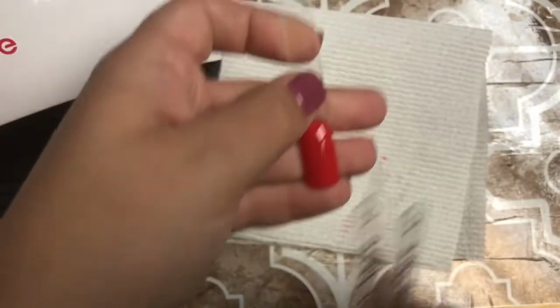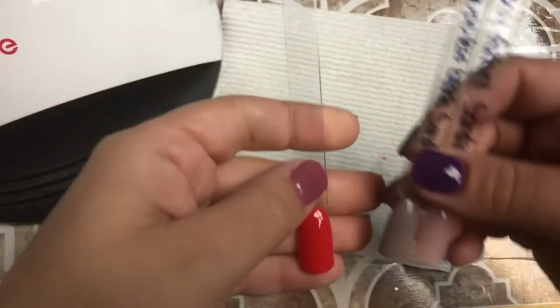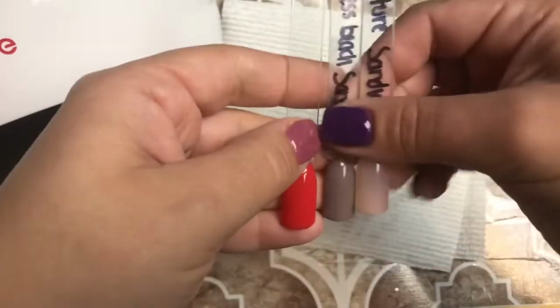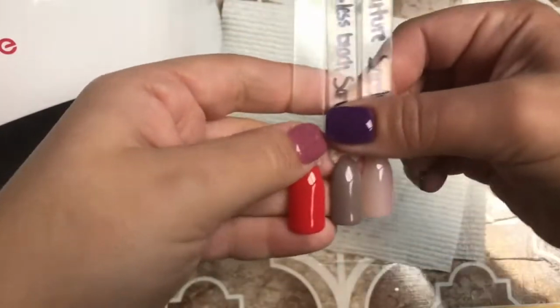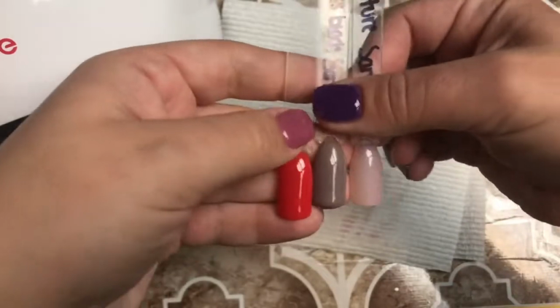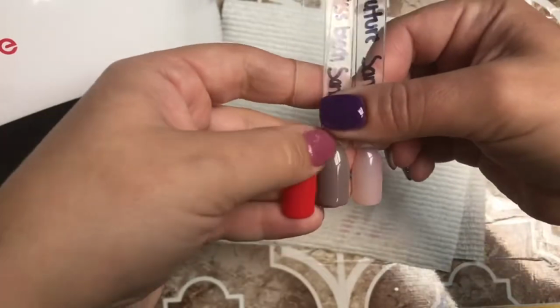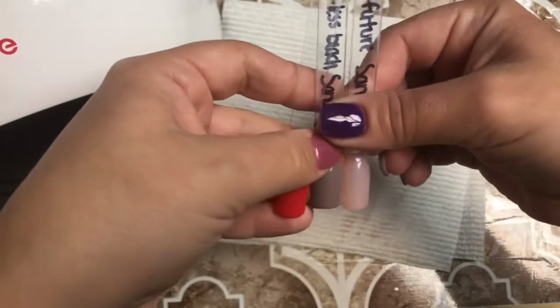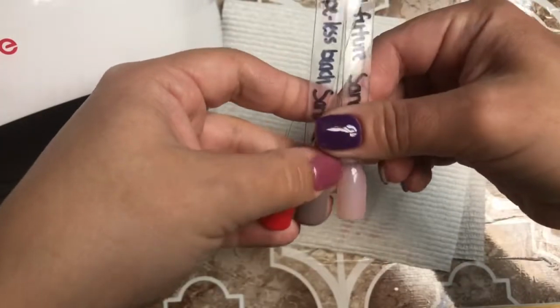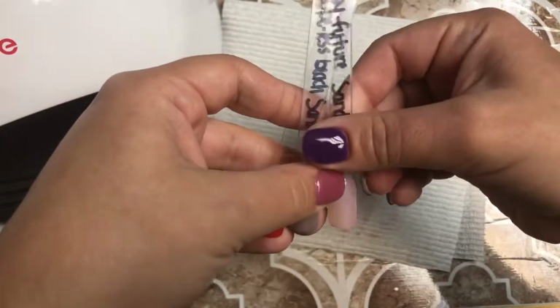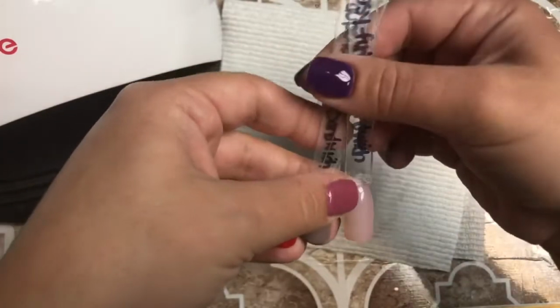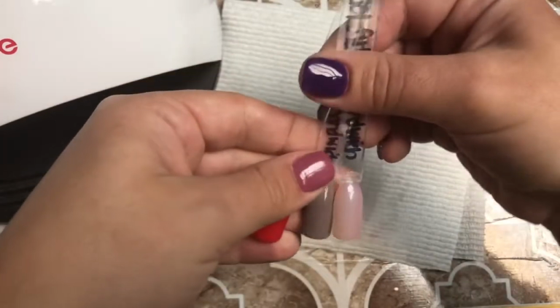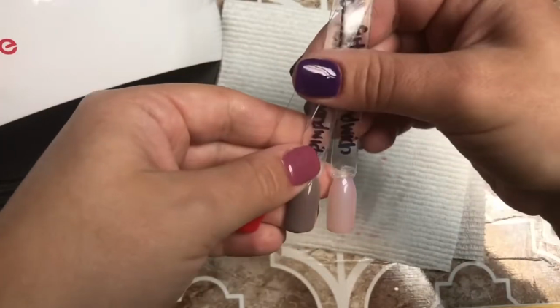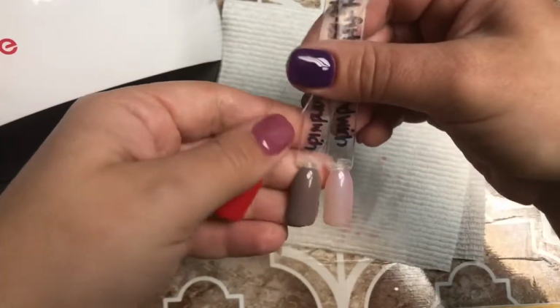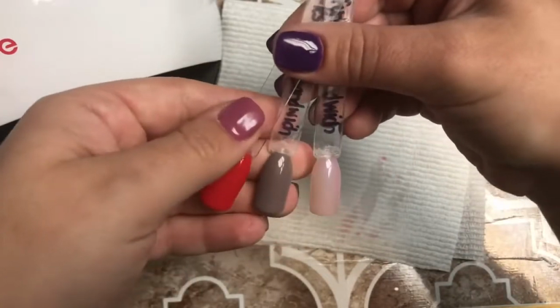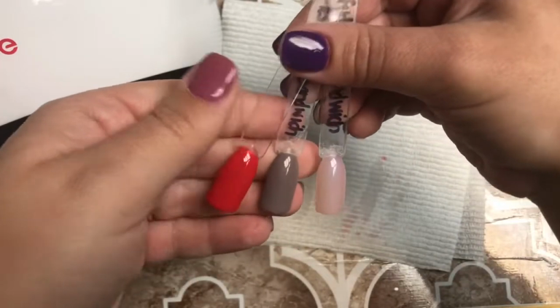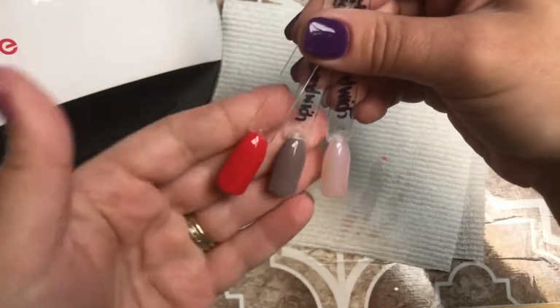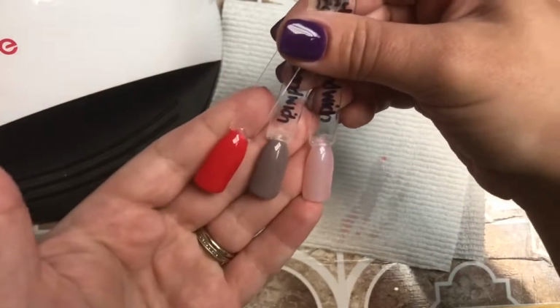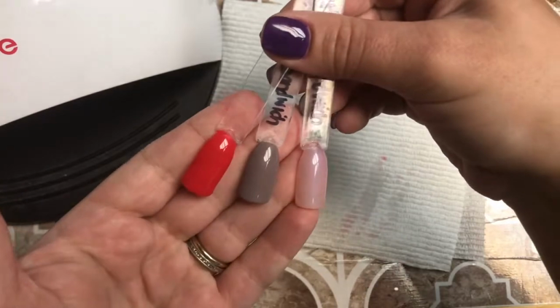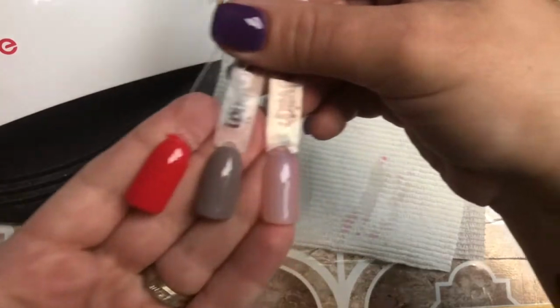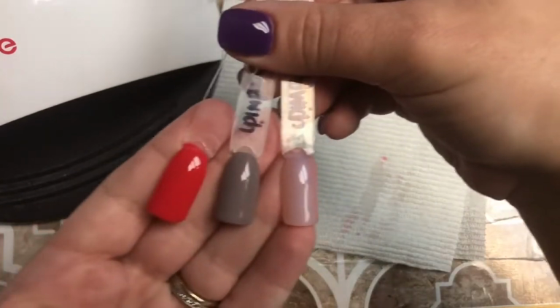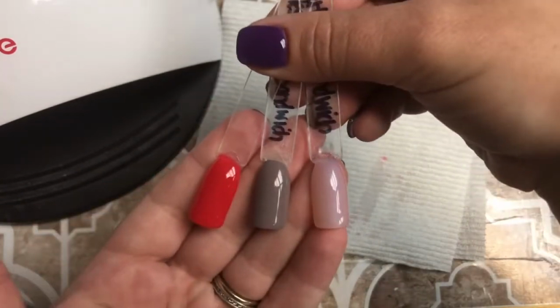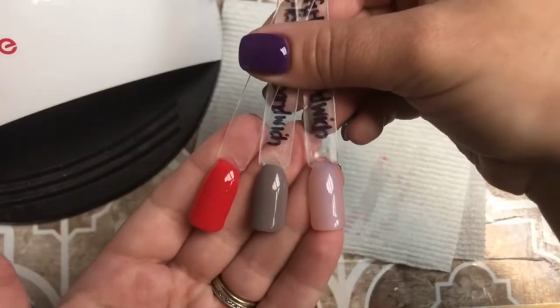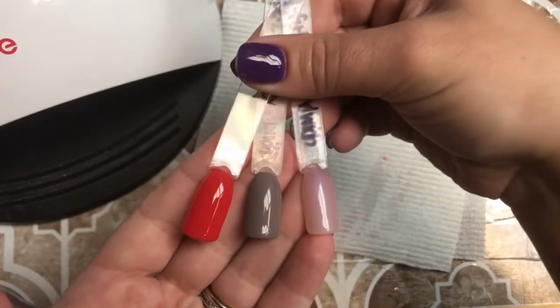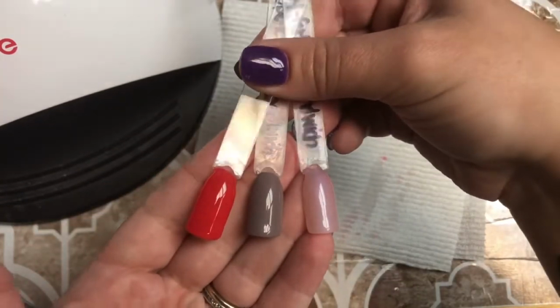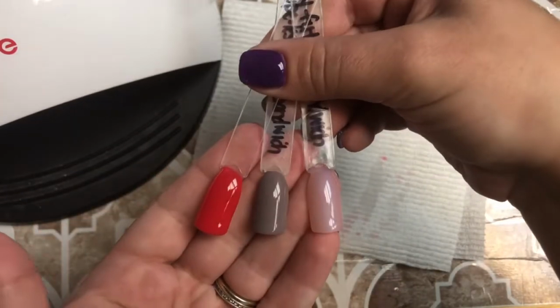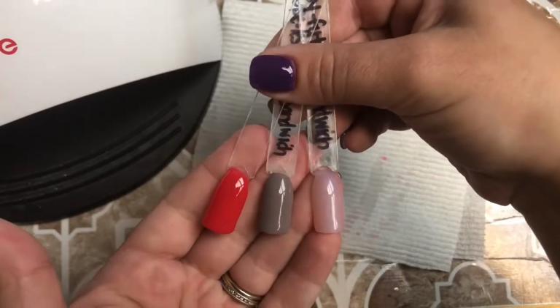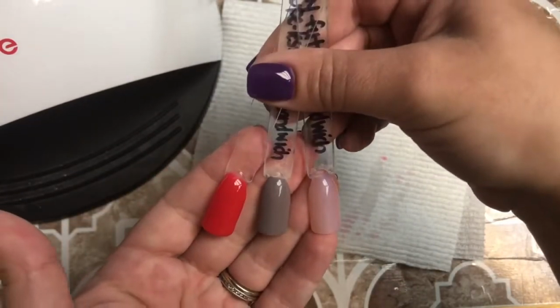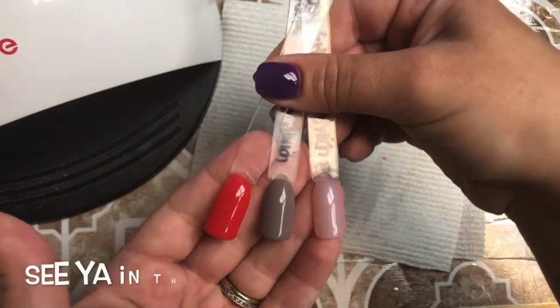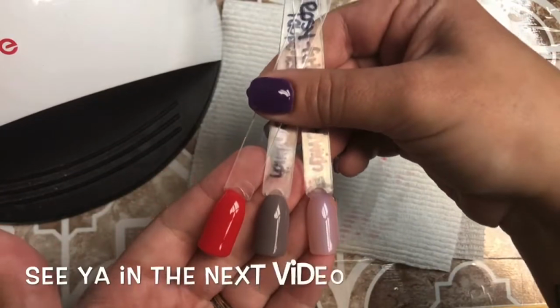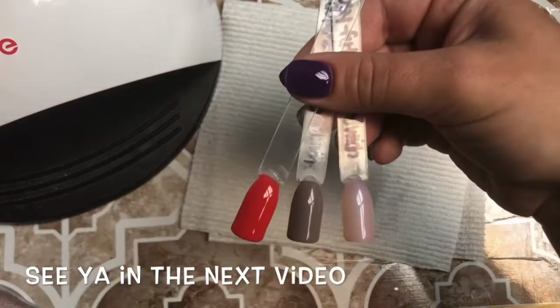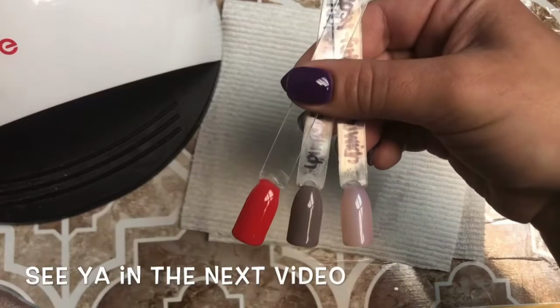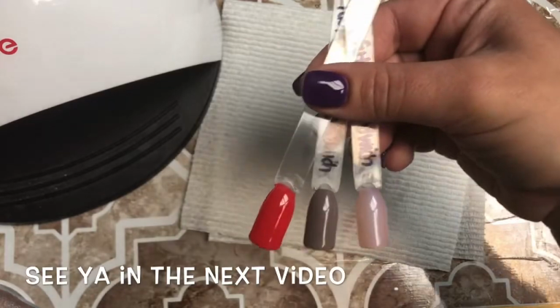It's been 30 seconds and the nail is all nice and cured — and that is the finished result! I found that this technique lasts me just as long as regular dip powder. I've had them on for three weeks before. Thank you so much for watching, and I'll see you in the next video.